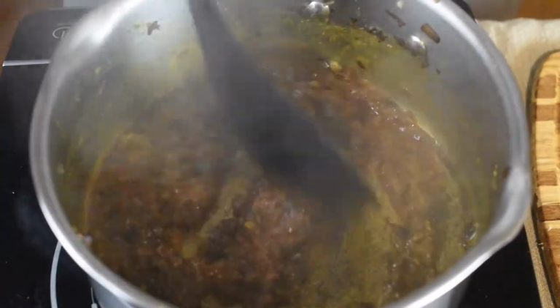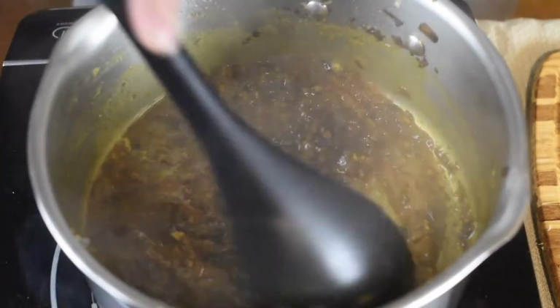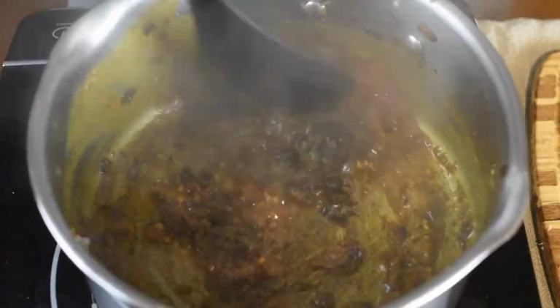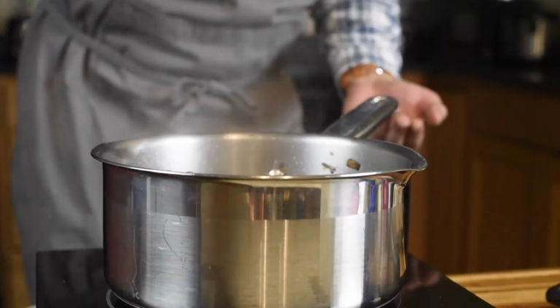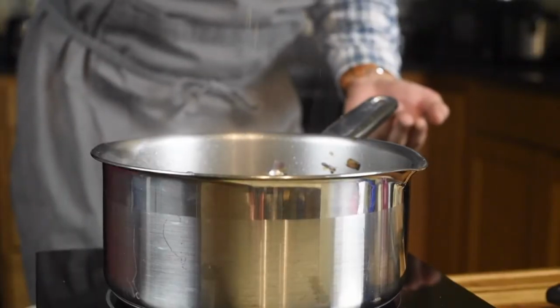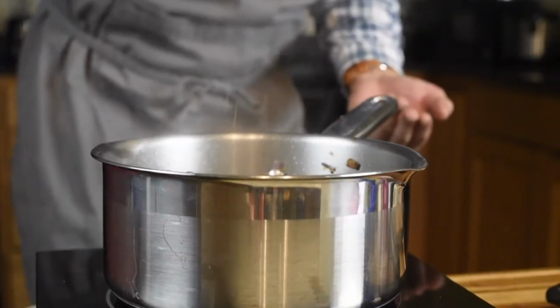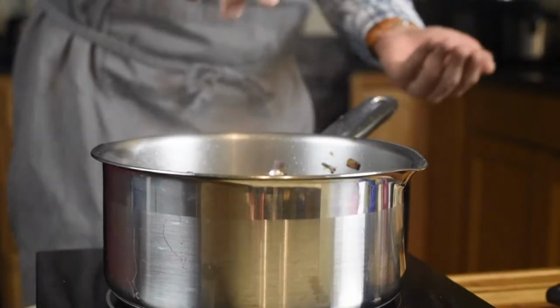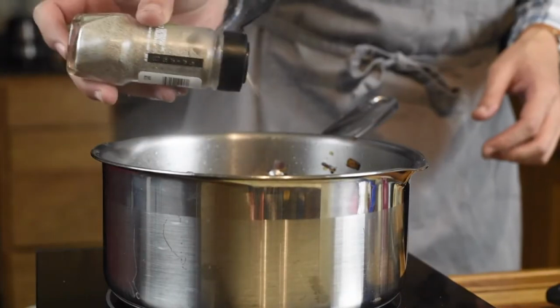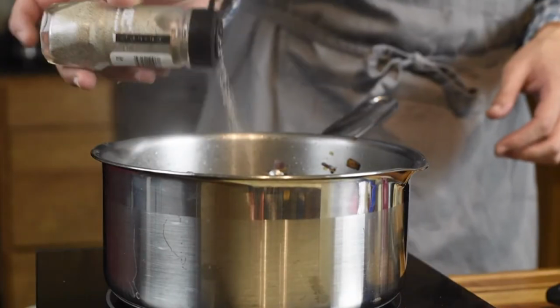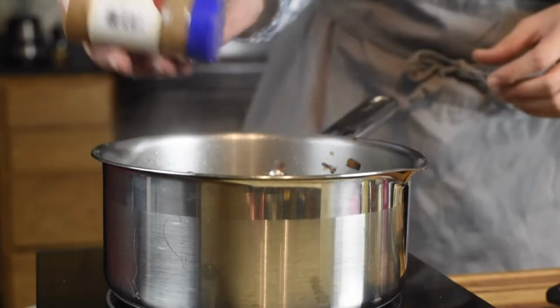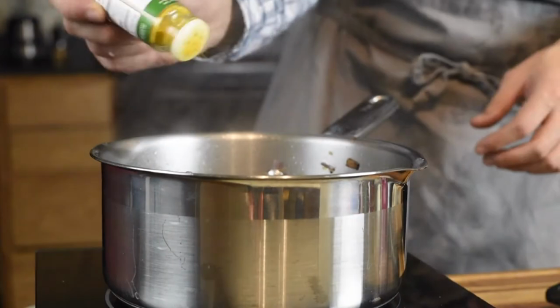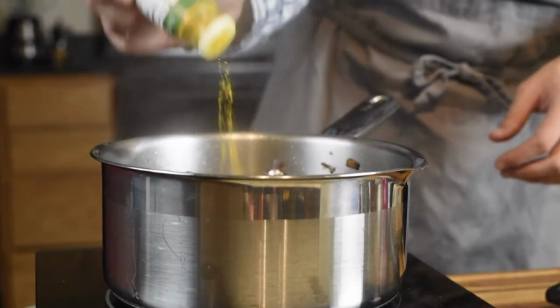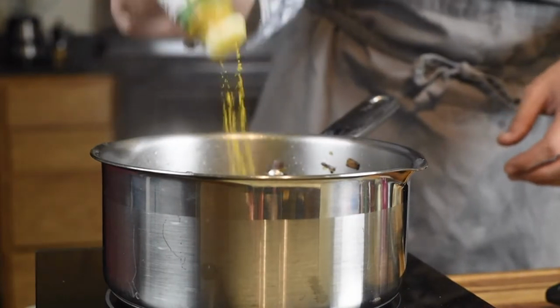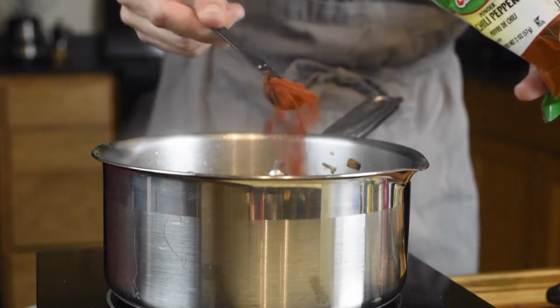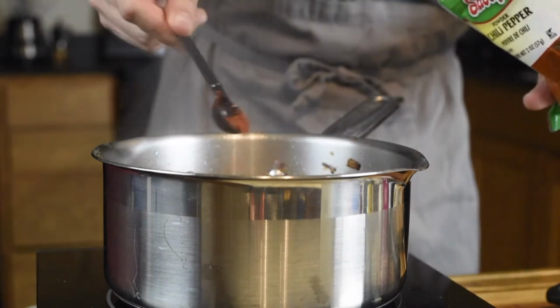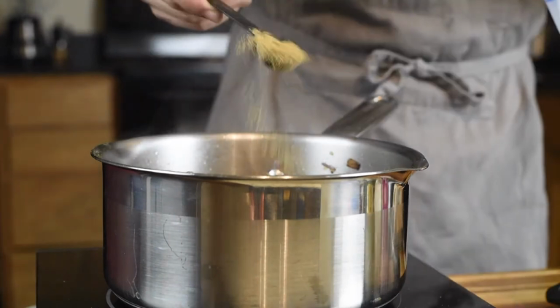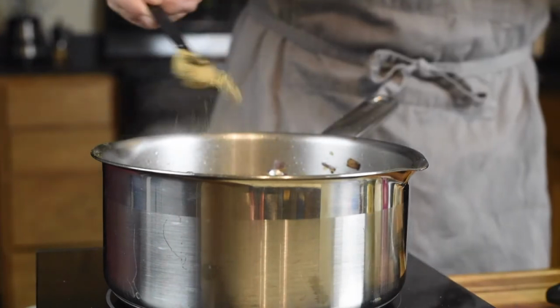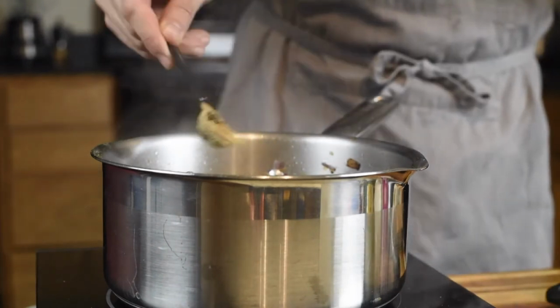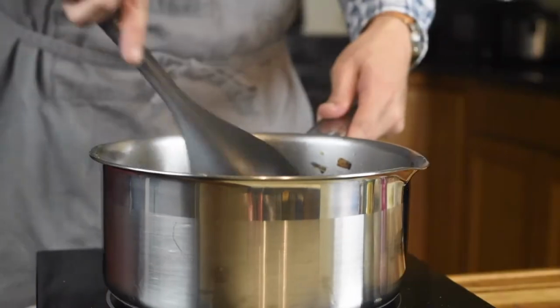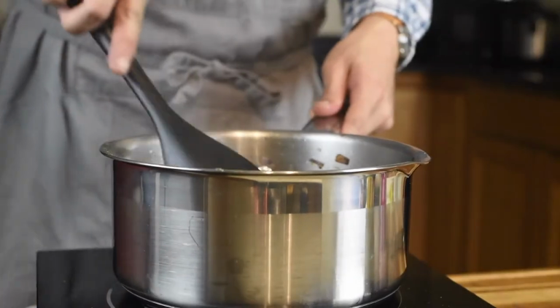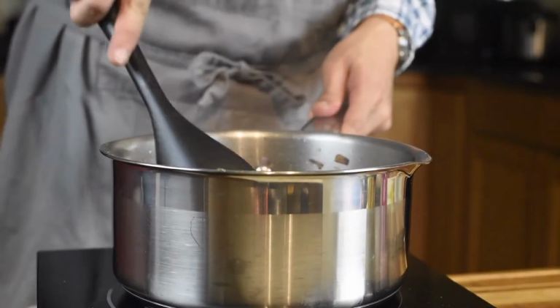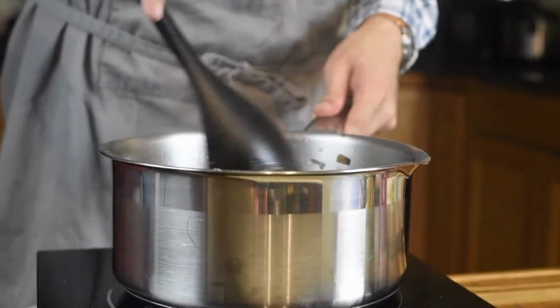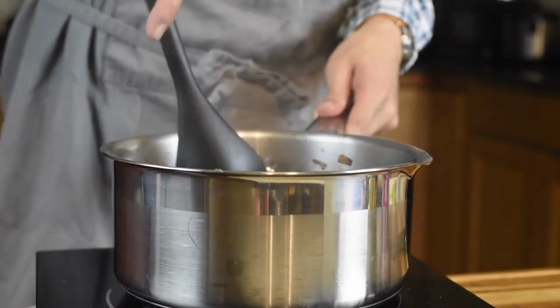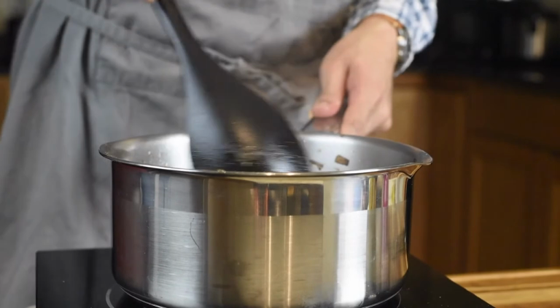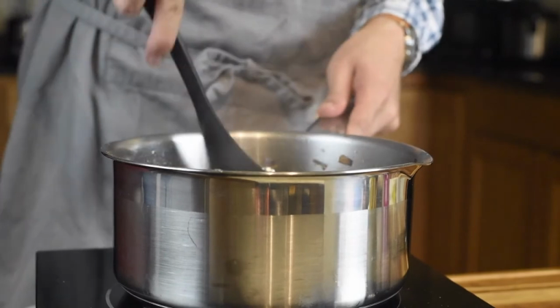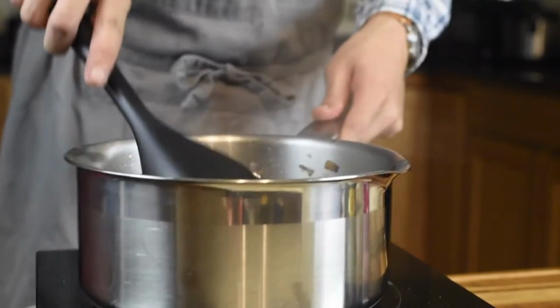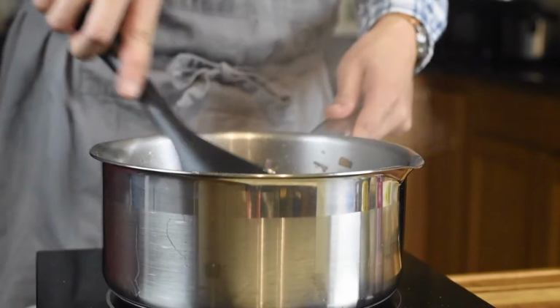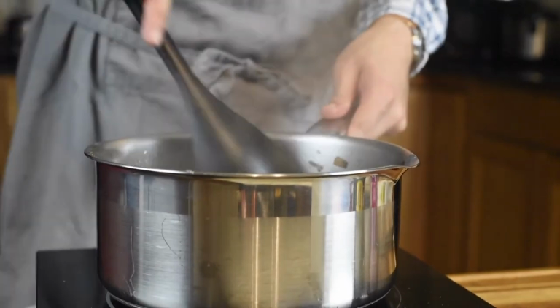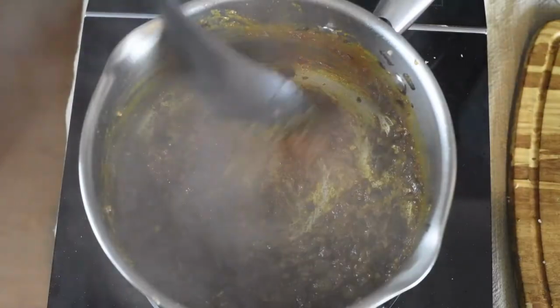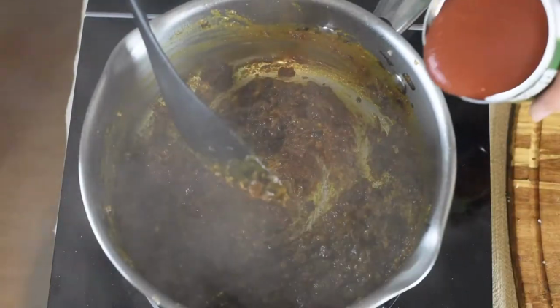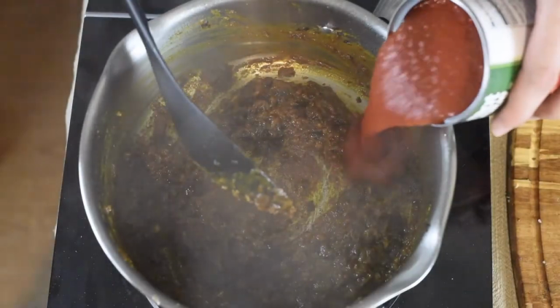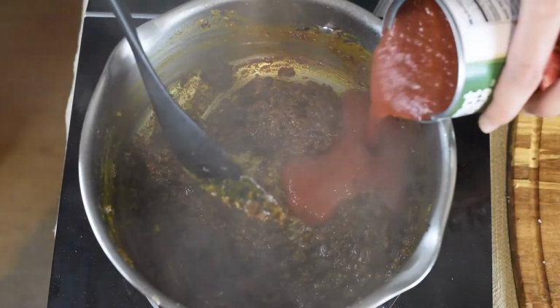Once the water has evaporated, we can add in all our spices. These spices will need to be heated in the pan for a brief 5 to 10 seconds to bring out the aroma. You'll be able to find the list of ingredients in the description box below this video.